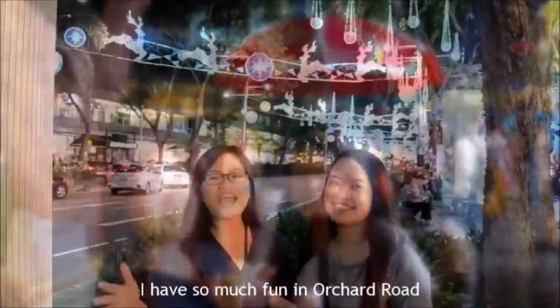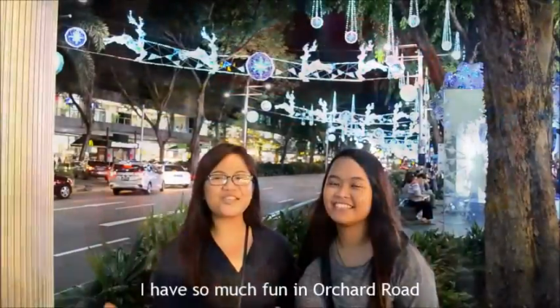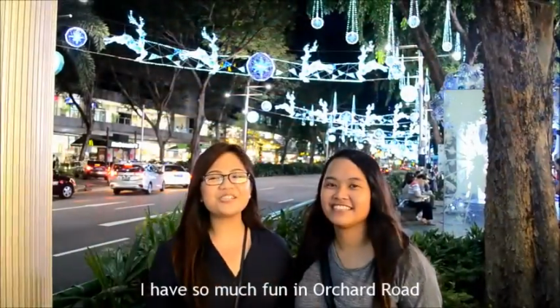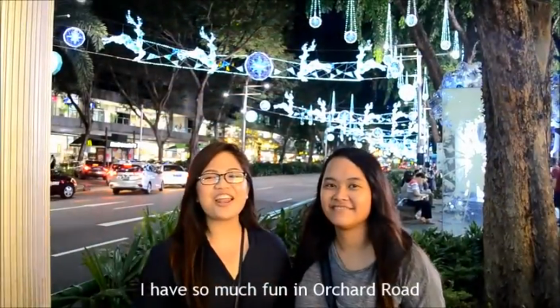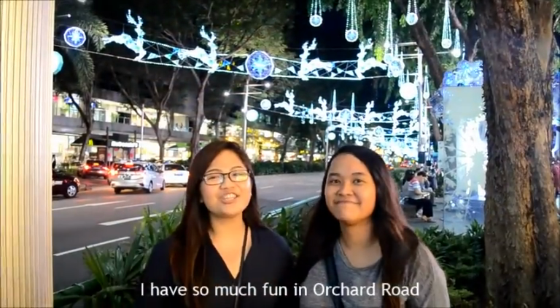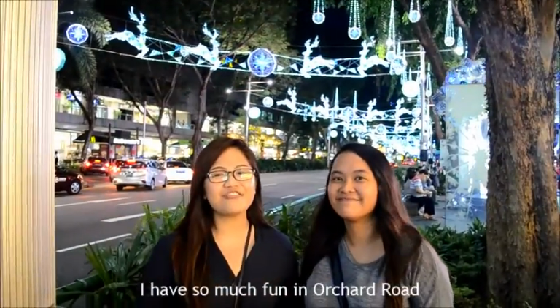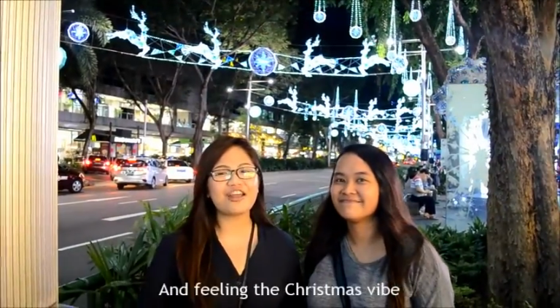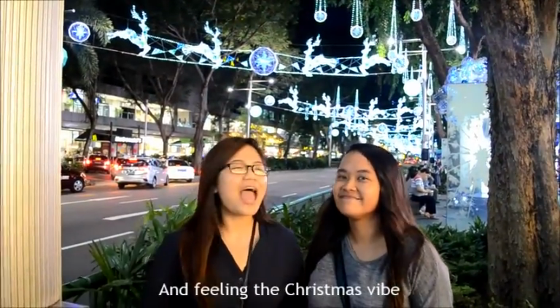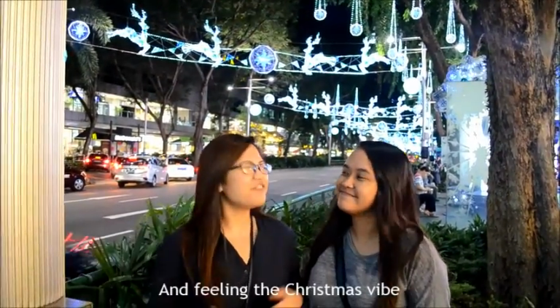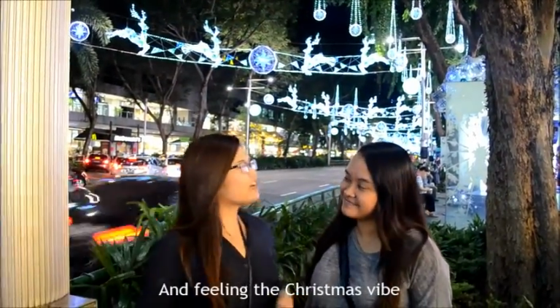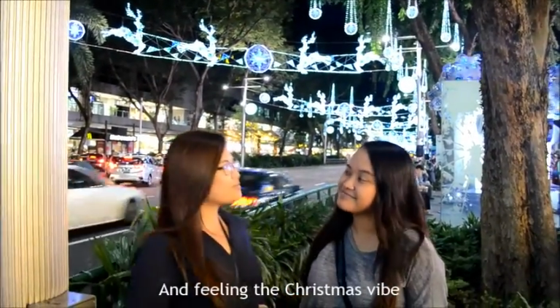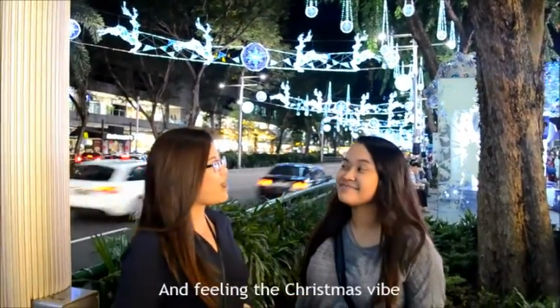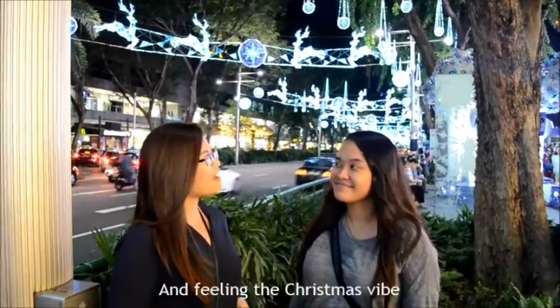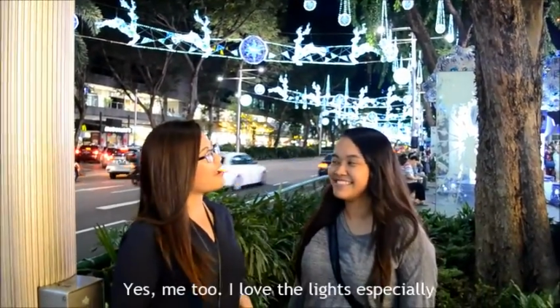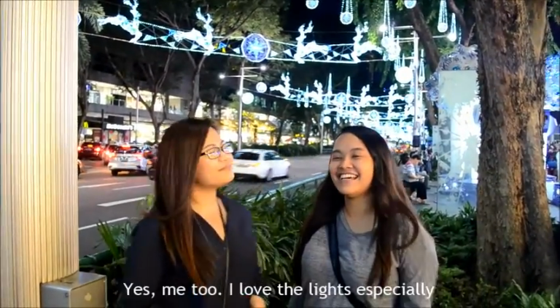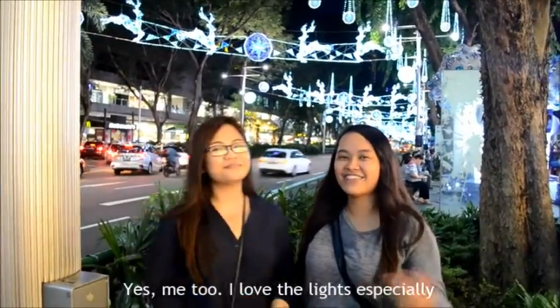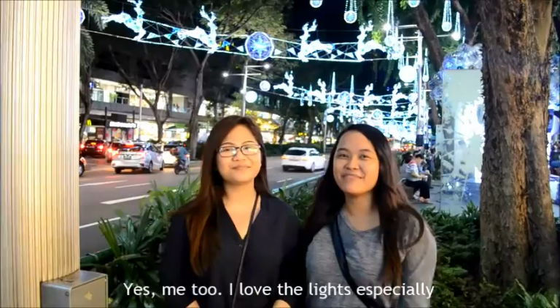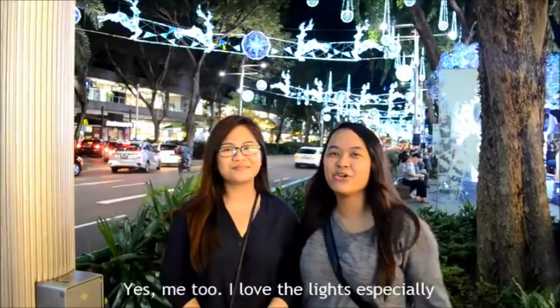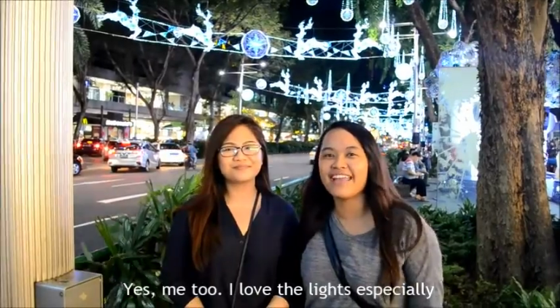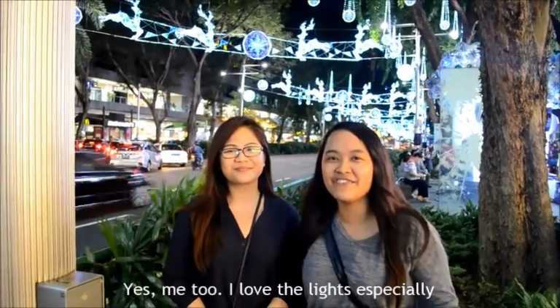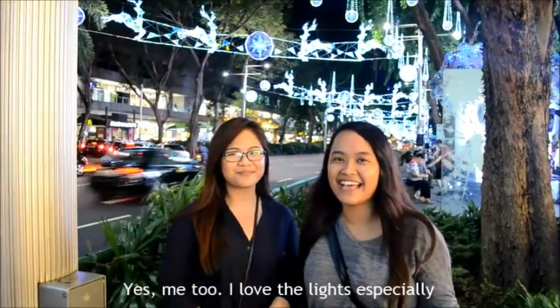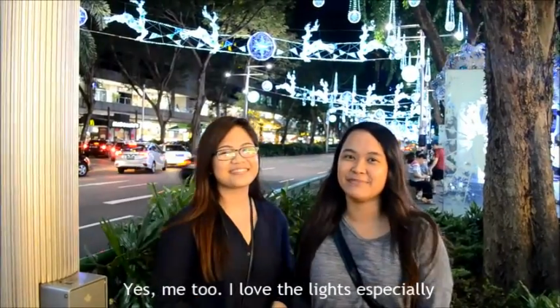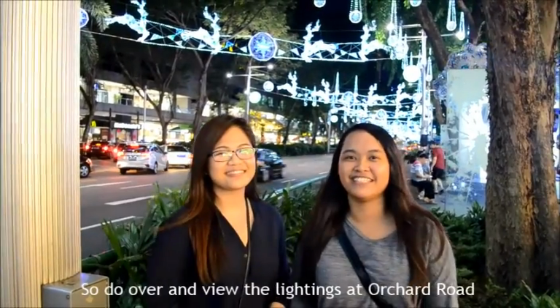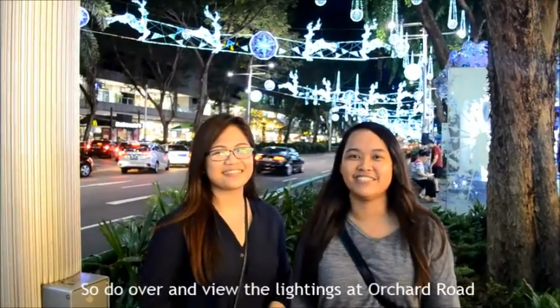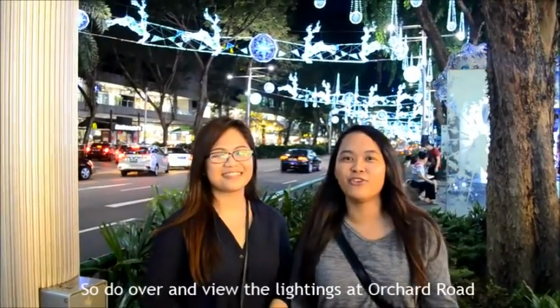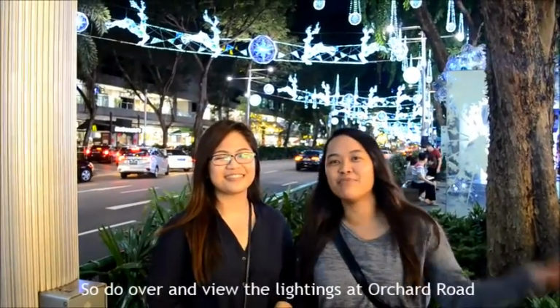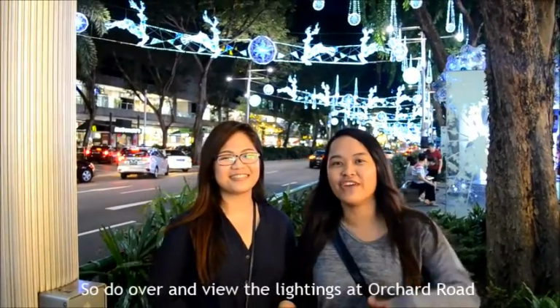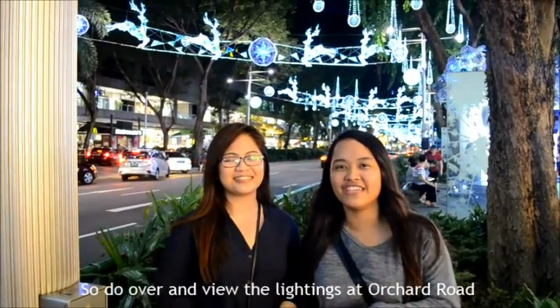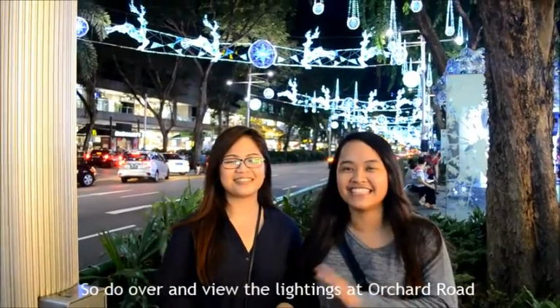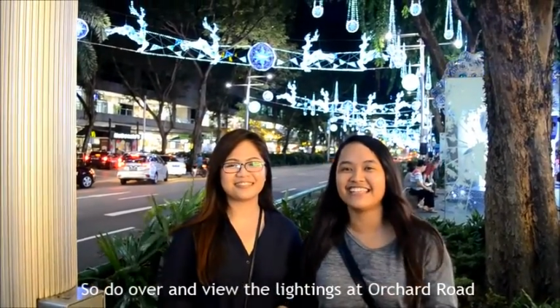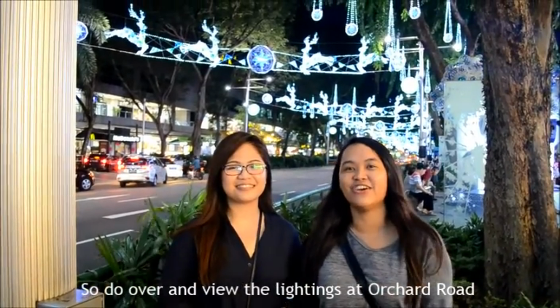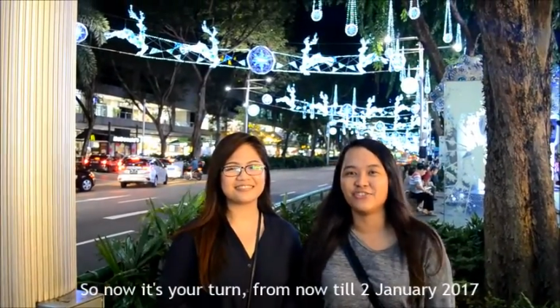It's so much fun at Orchard Road! I love the lights especially. Do come over every year — that's the lighting for Orchard Road!